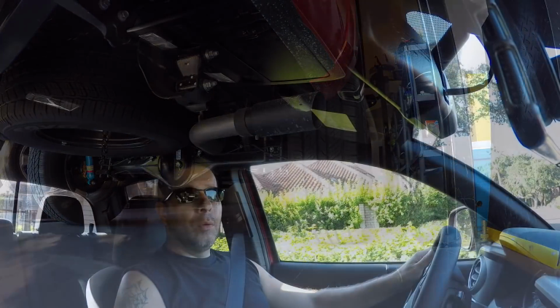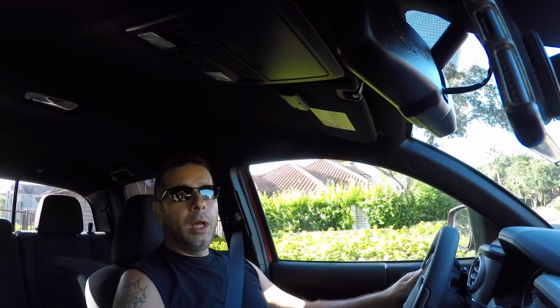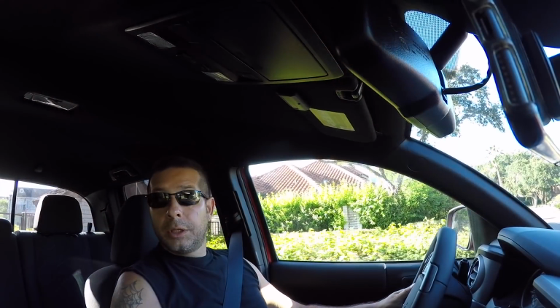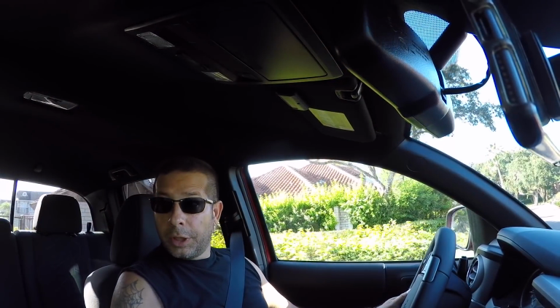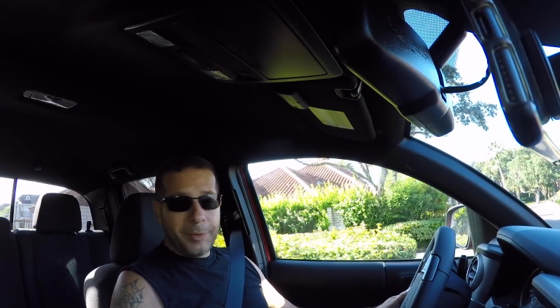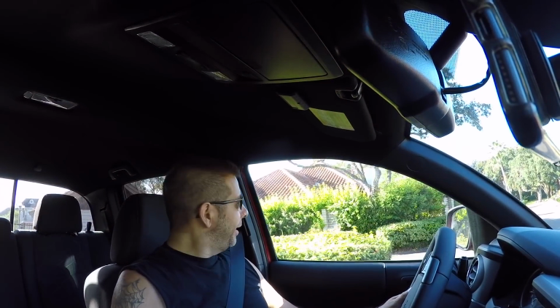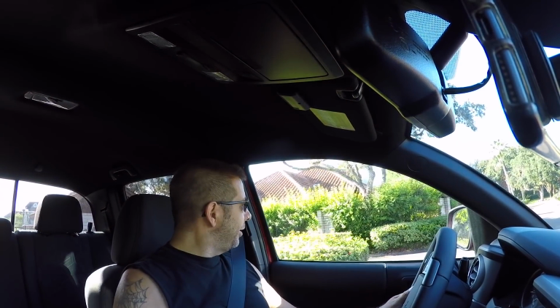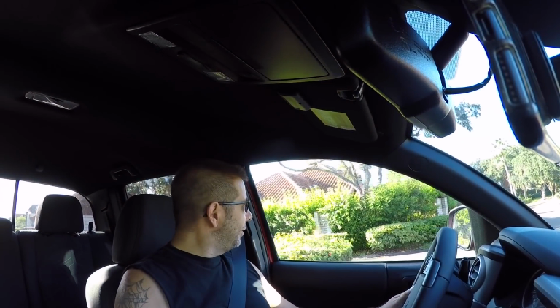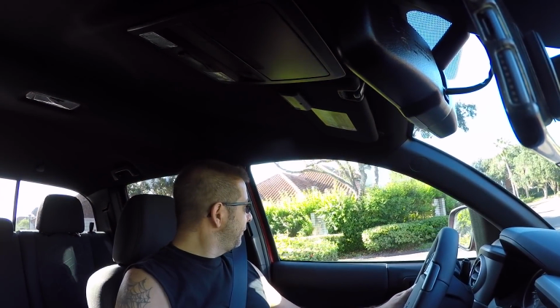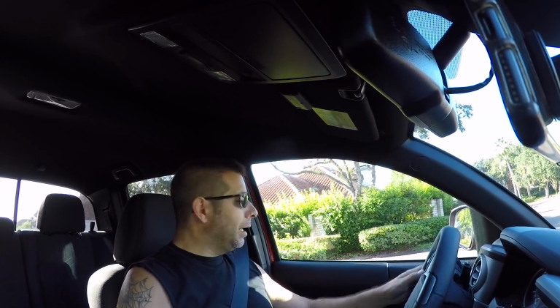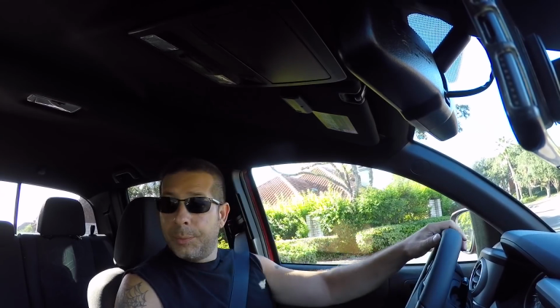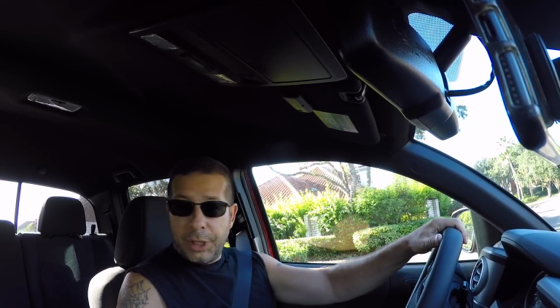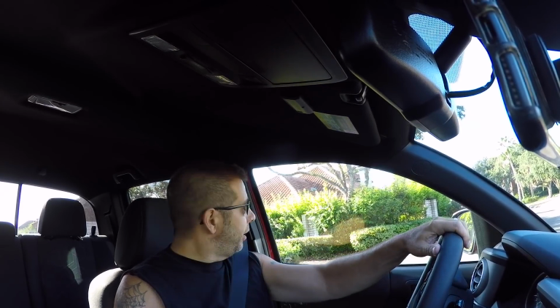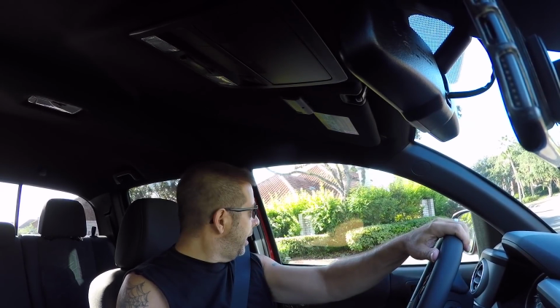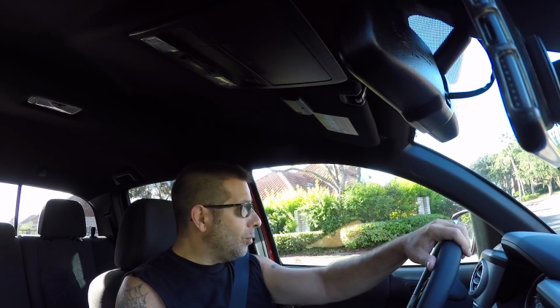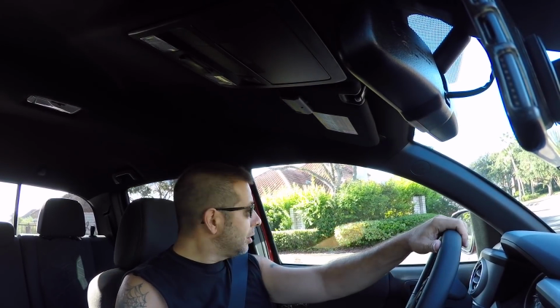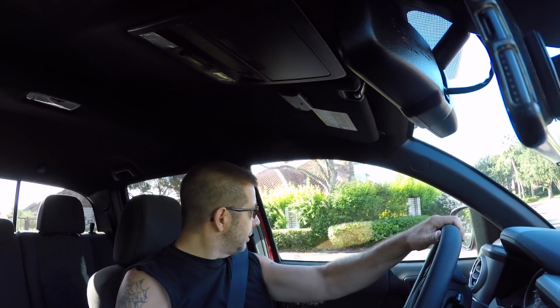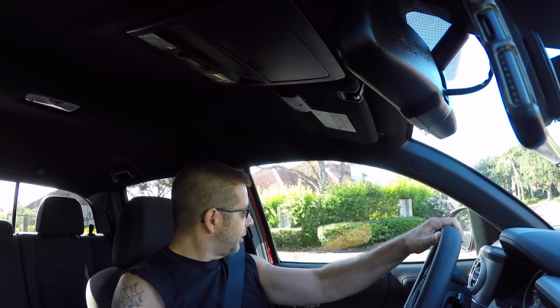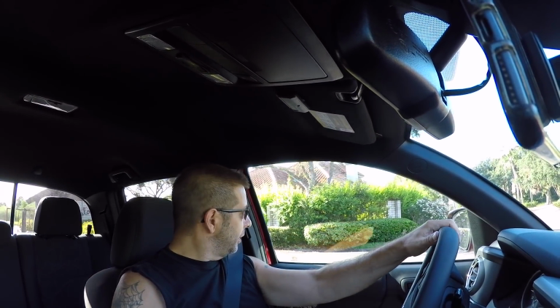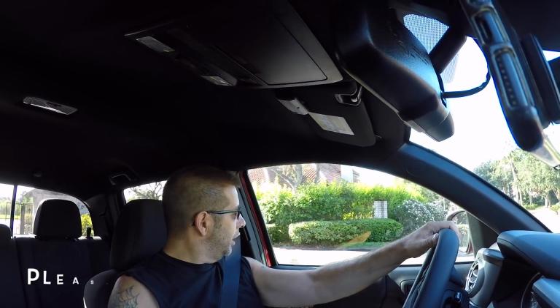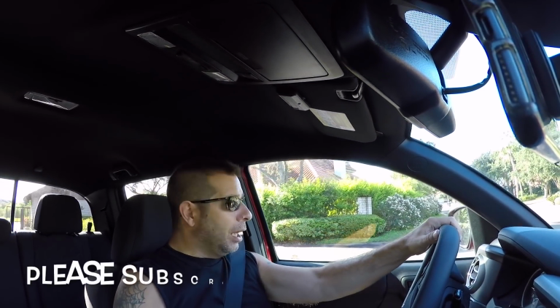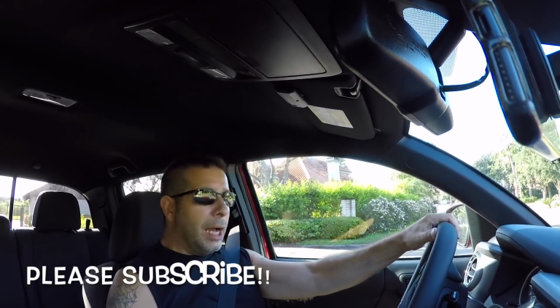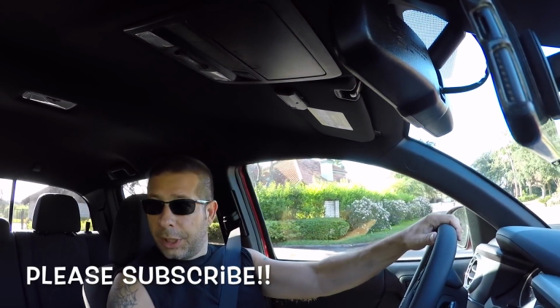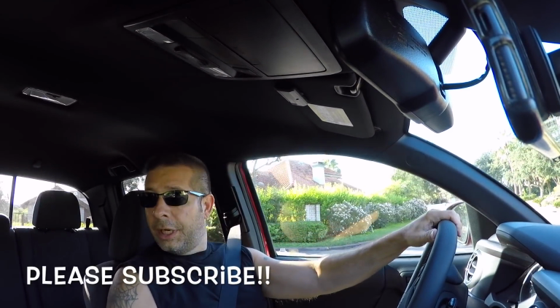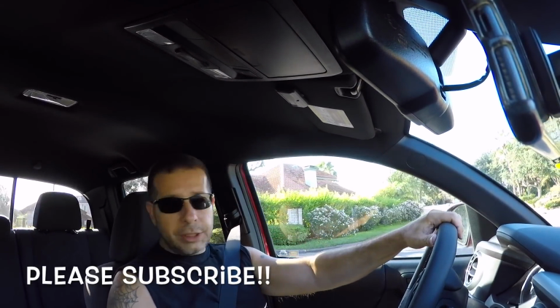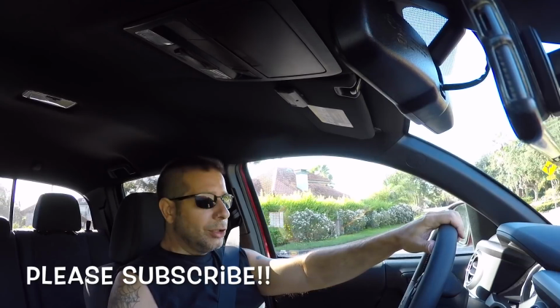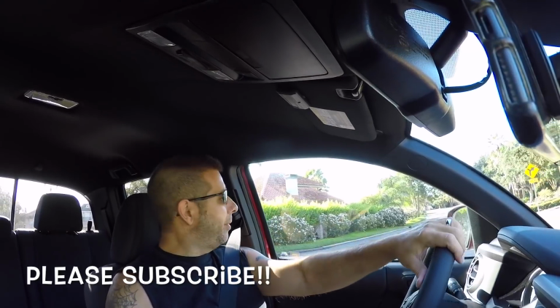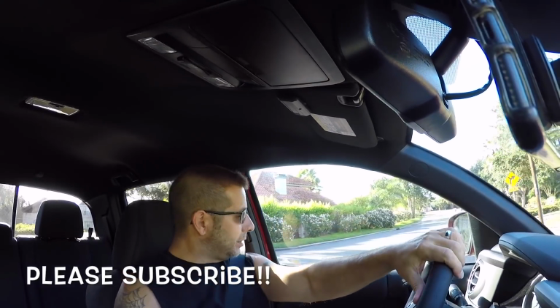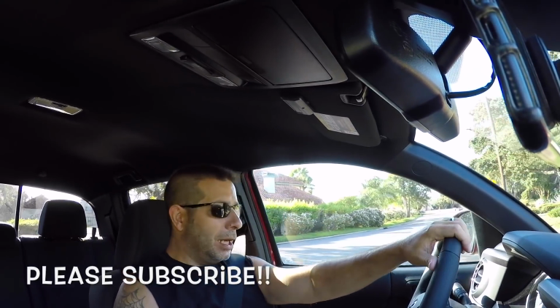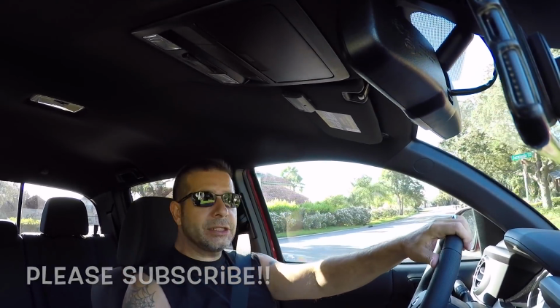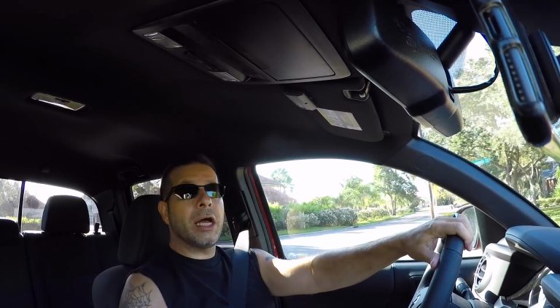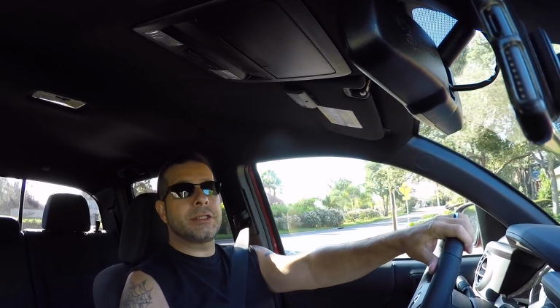Good morning everybody, how y'all doing? Pretty good here and welcome to the channel. I want to get on here and talk a little bit about exhausts.